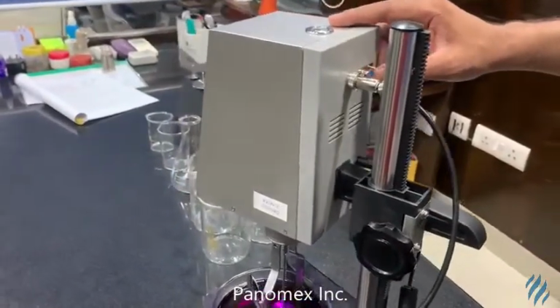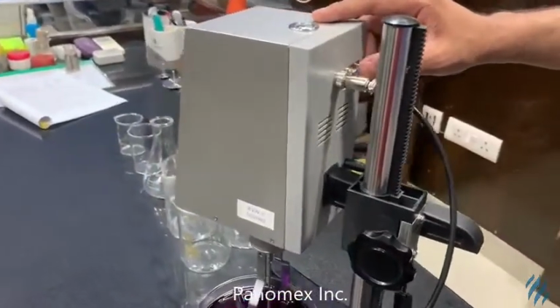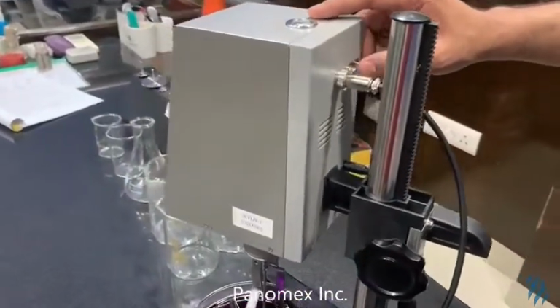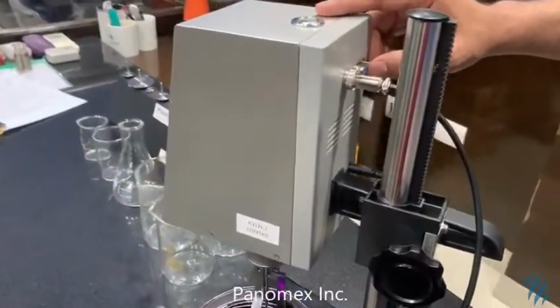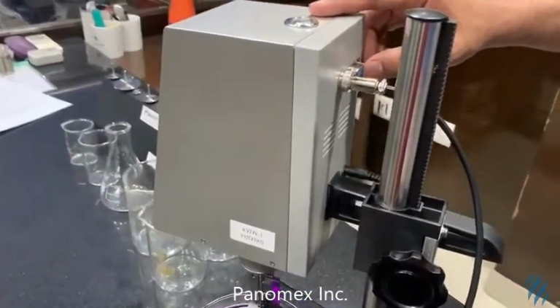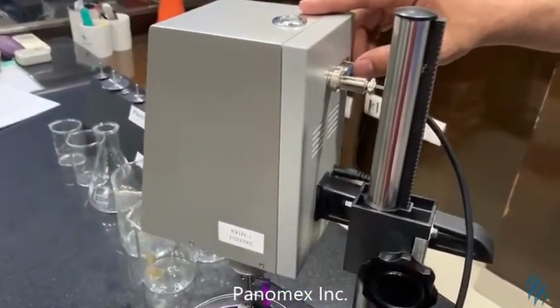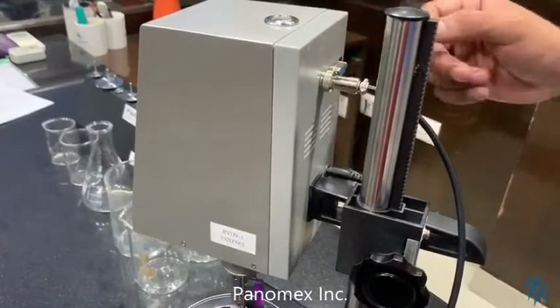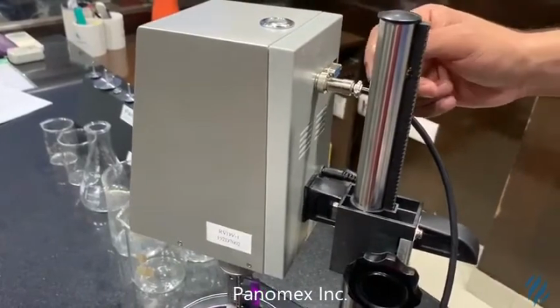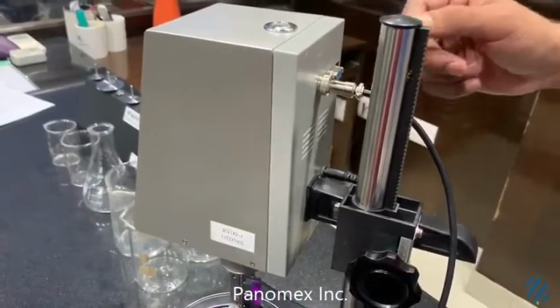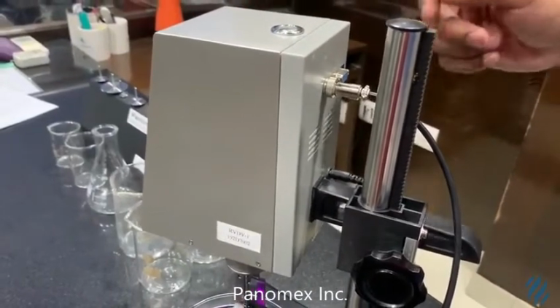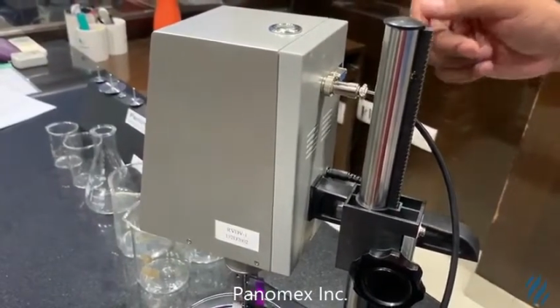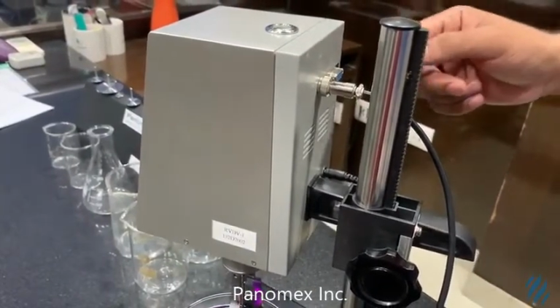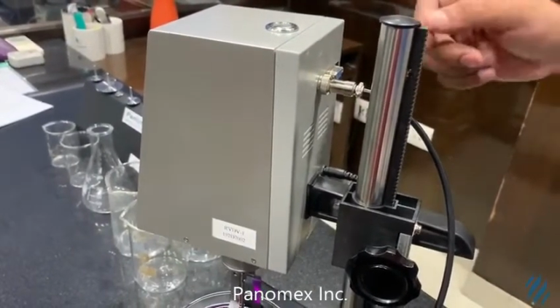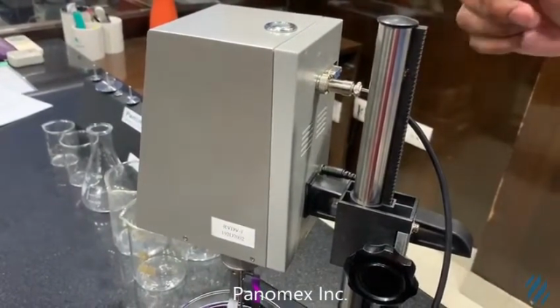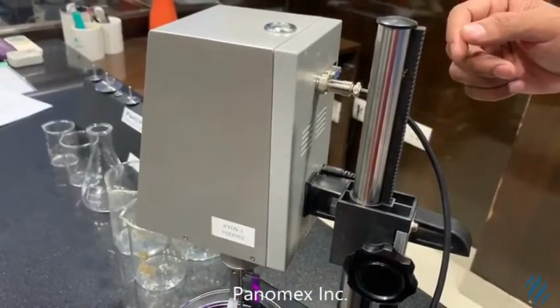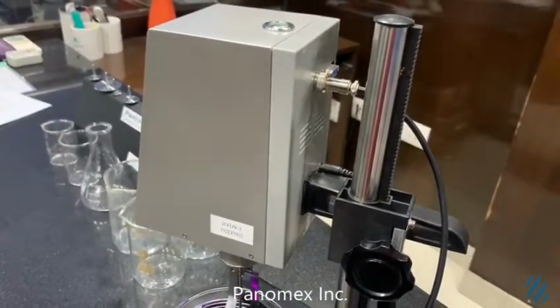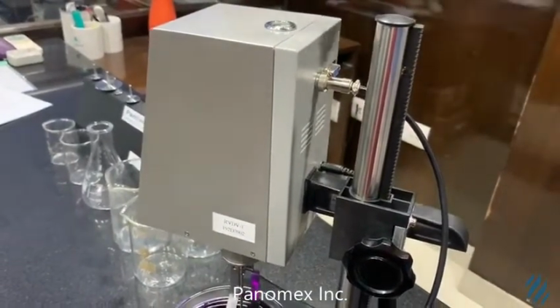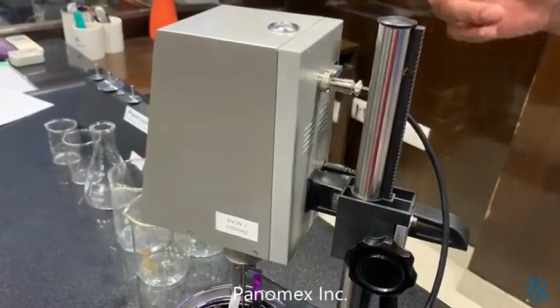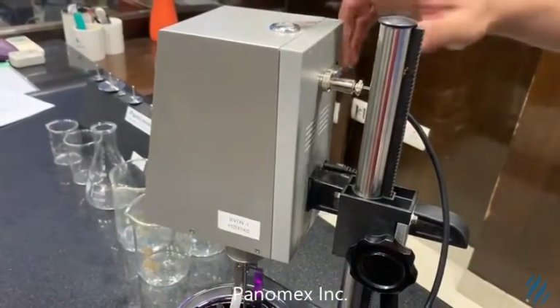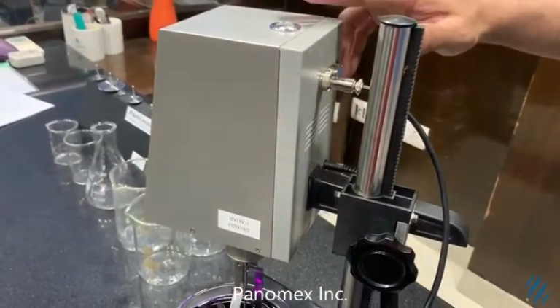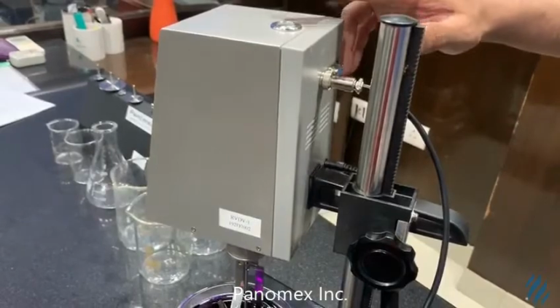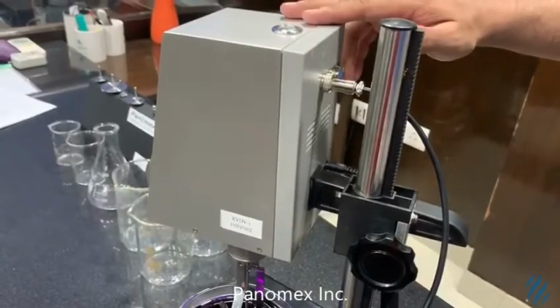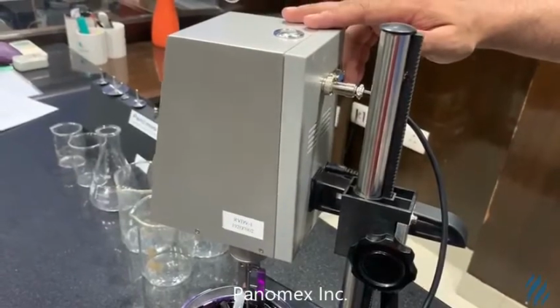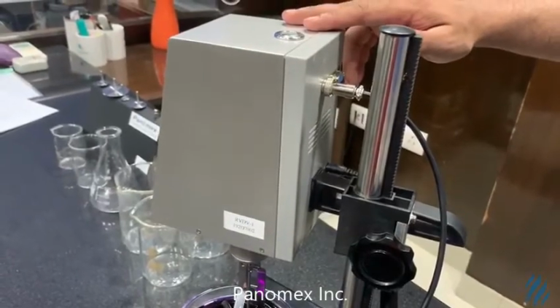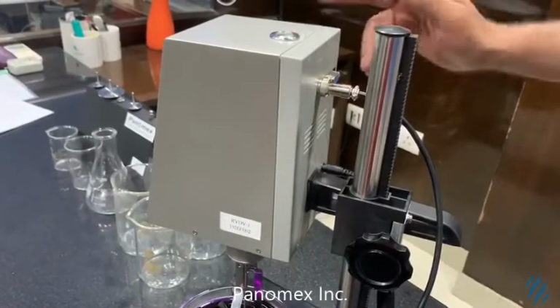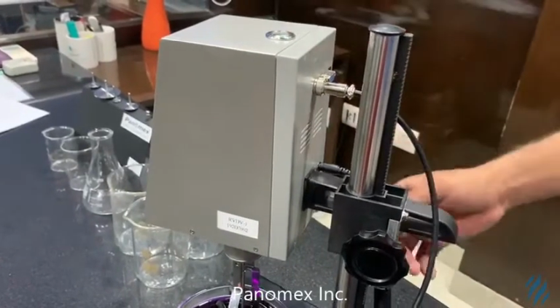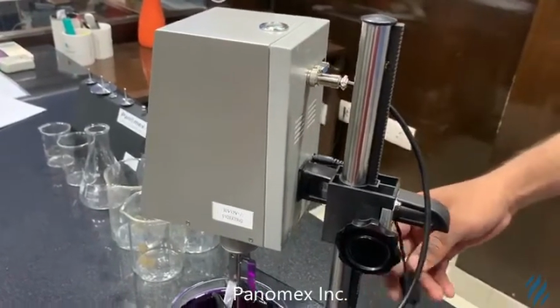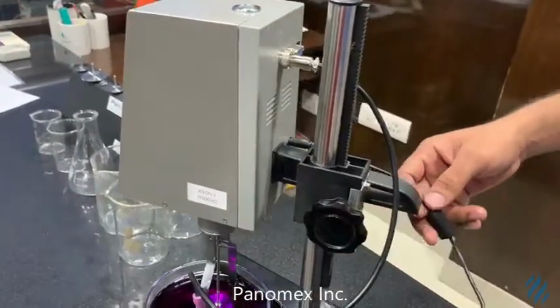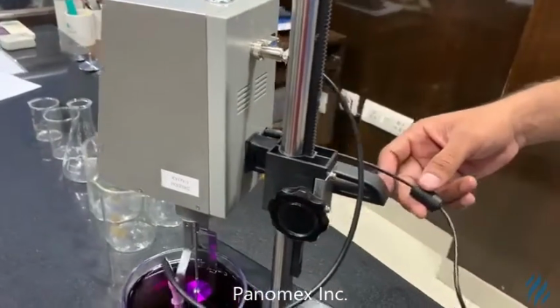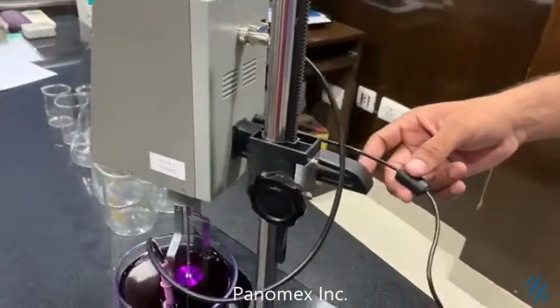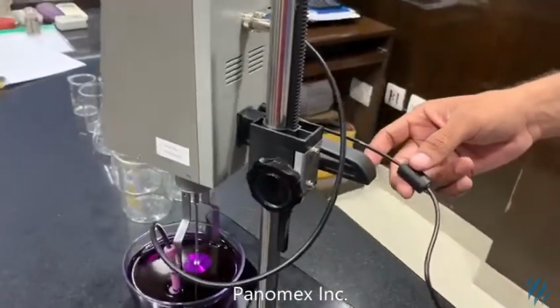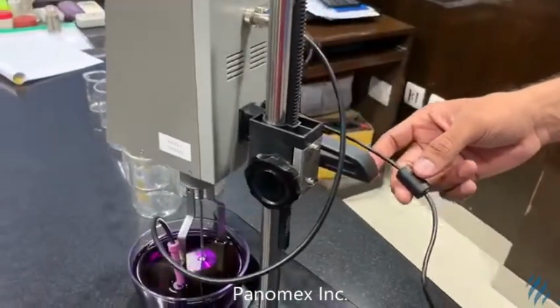This cable is for the RS232 connection. You can connect it and also take out a printout of the data which is present inside this machine. And this is the power.